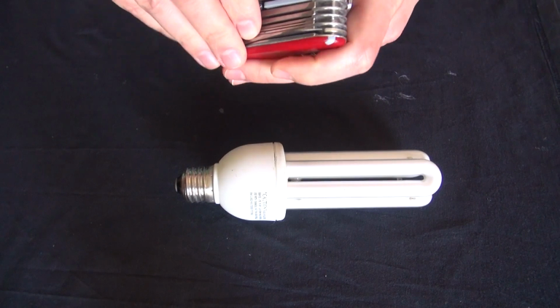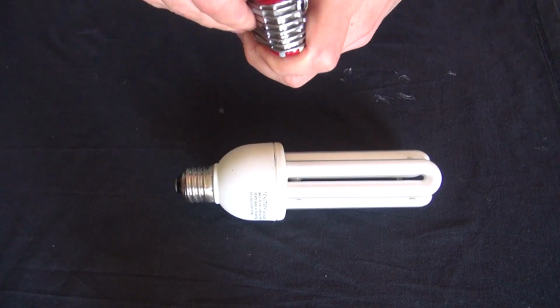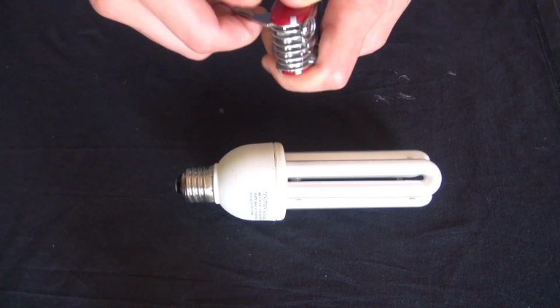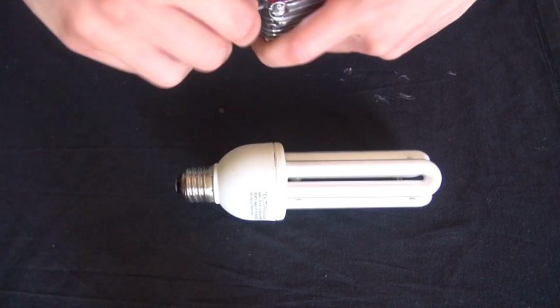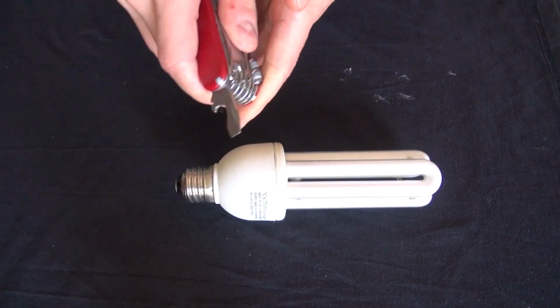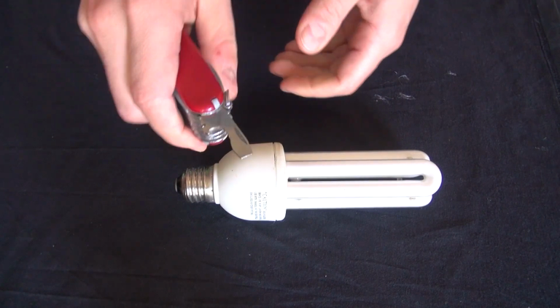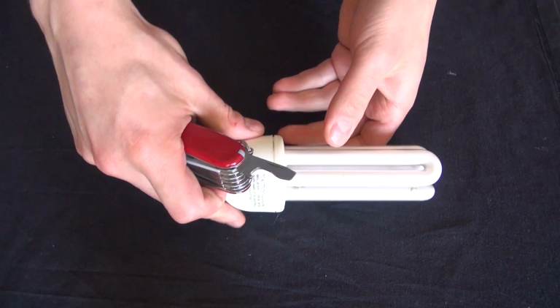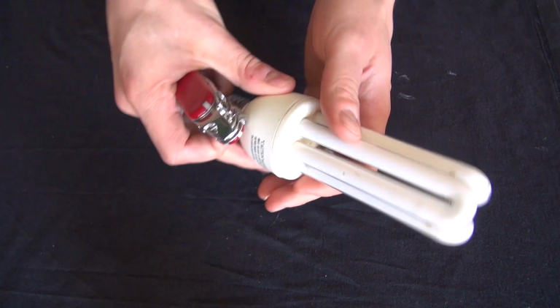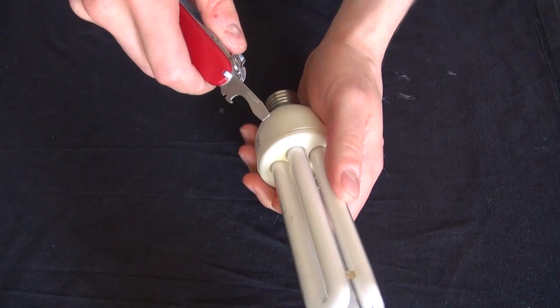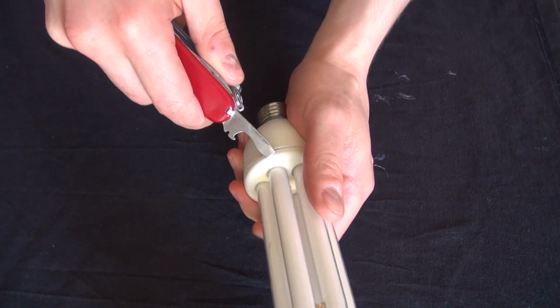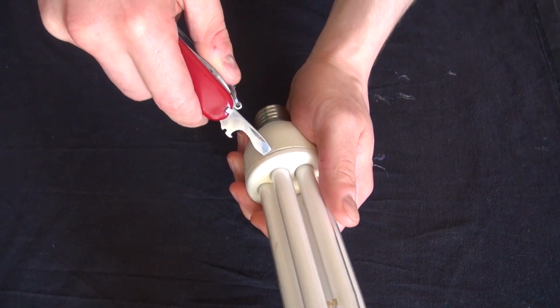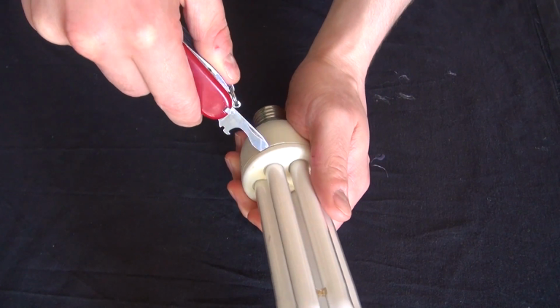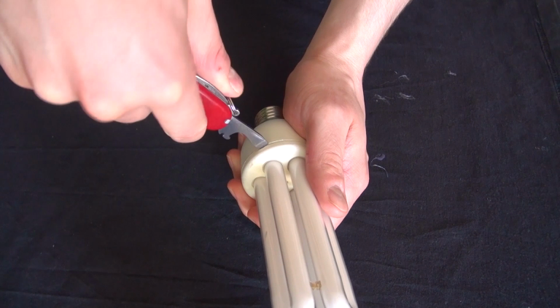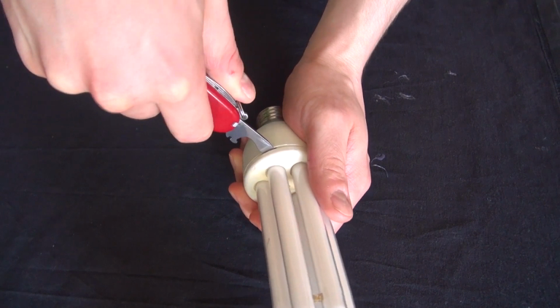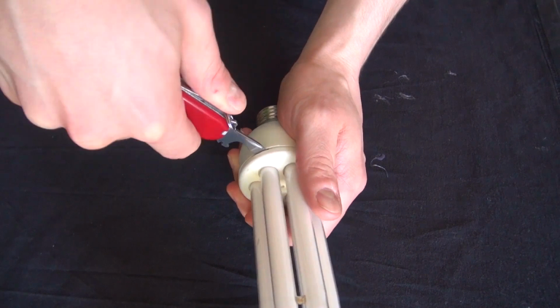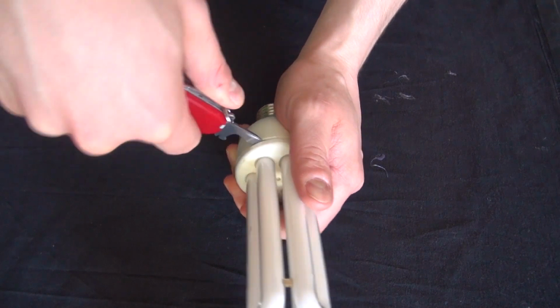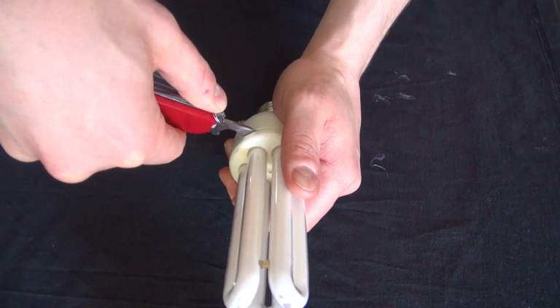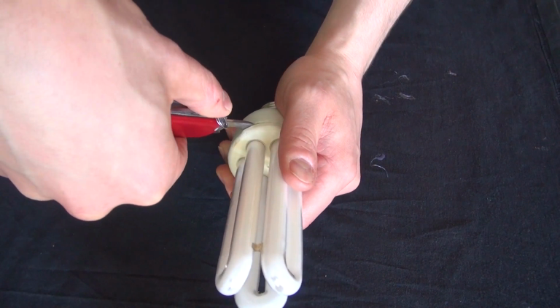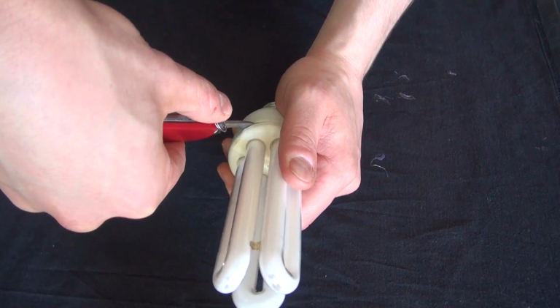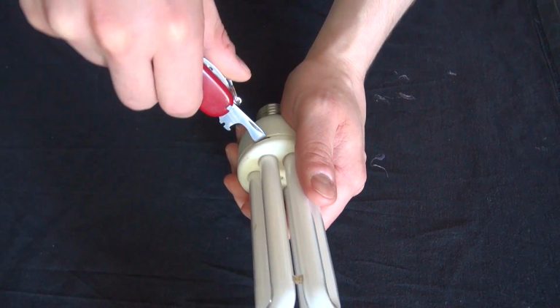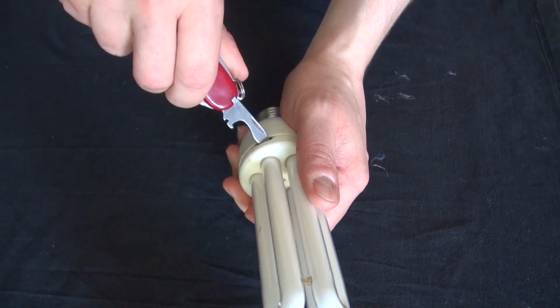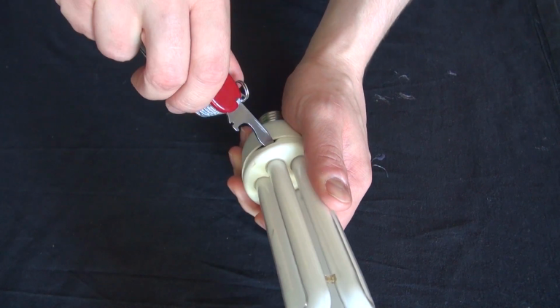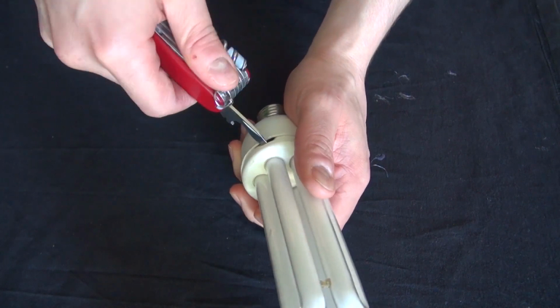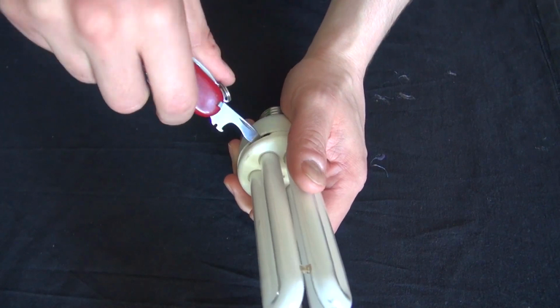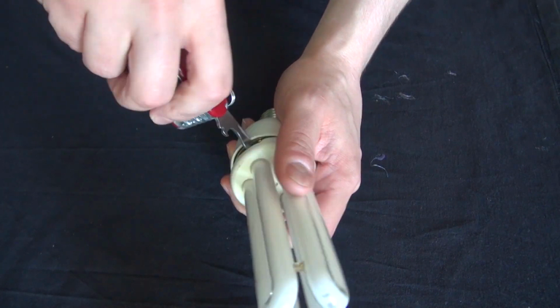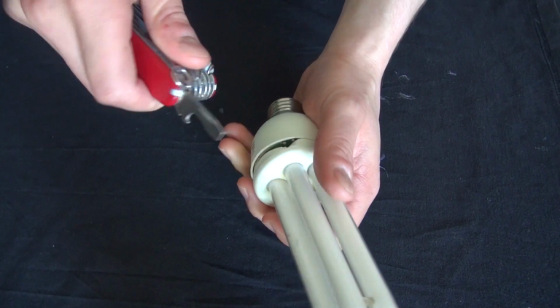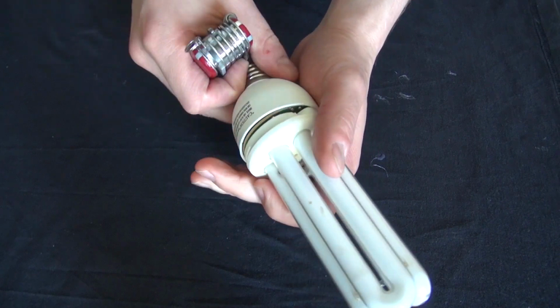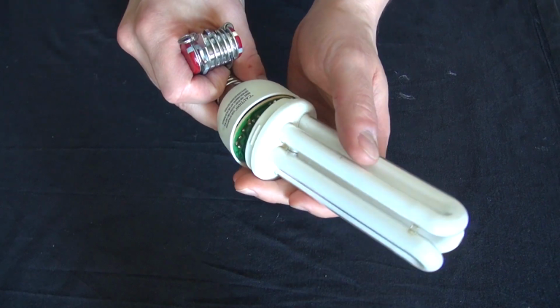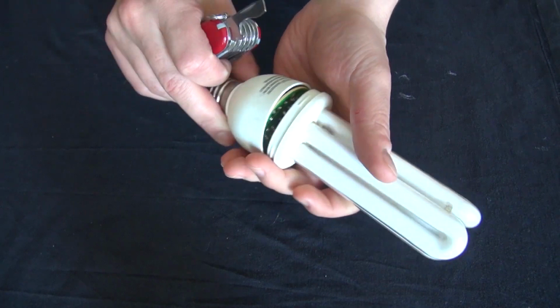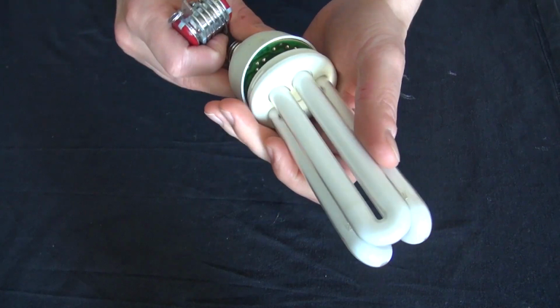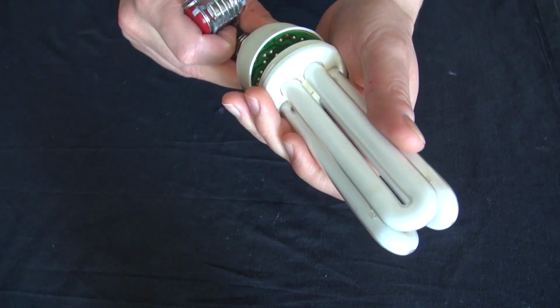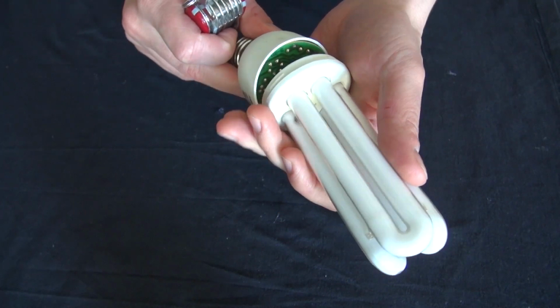I've got my trusty pocket knife, and this time I'm also using a bottle opener. And with just a little bit more finesse, I'm going to twist and pop it open. And there we go, just like that.